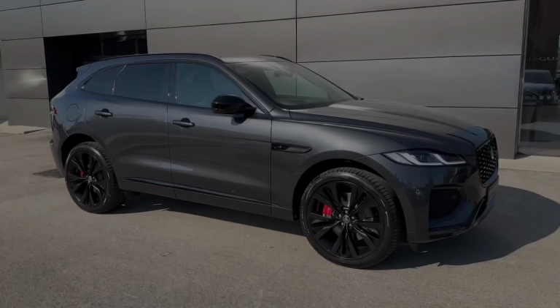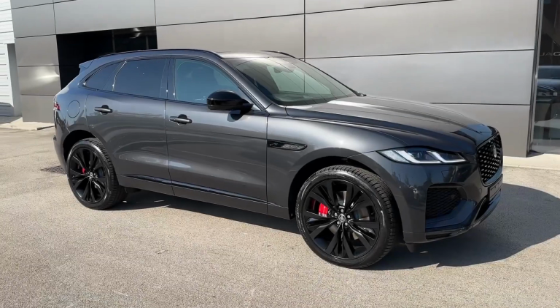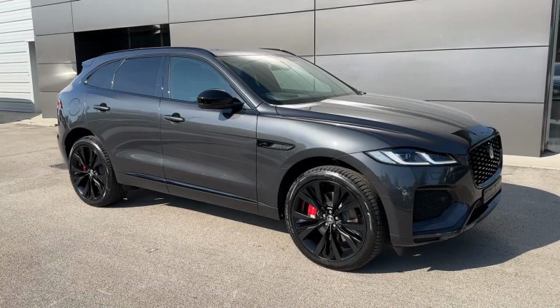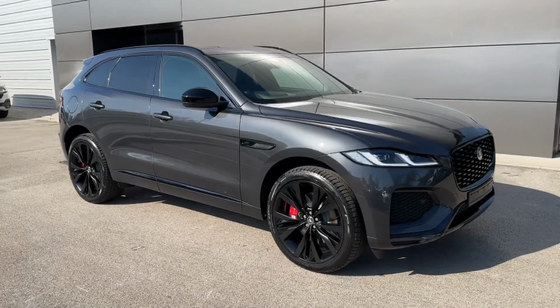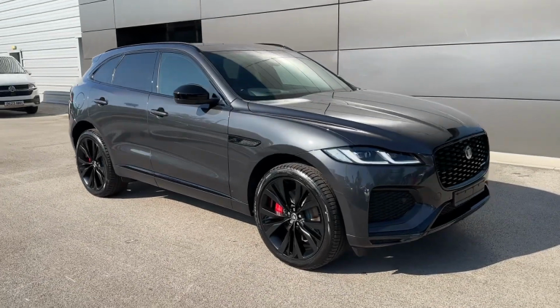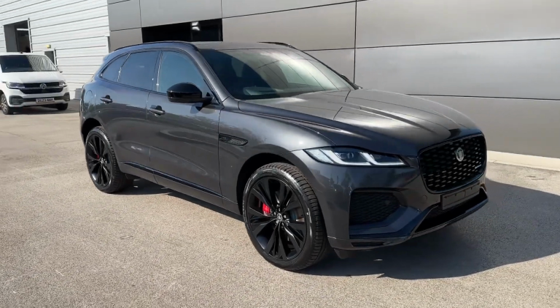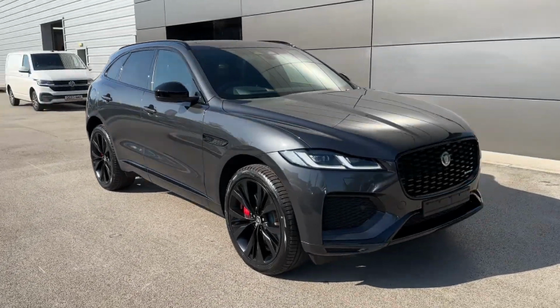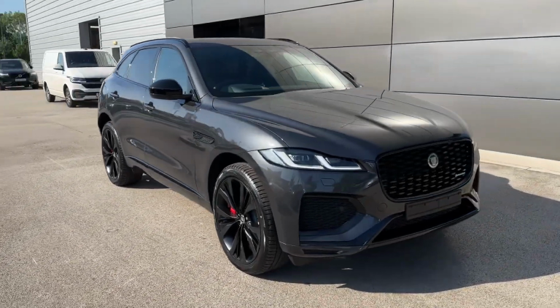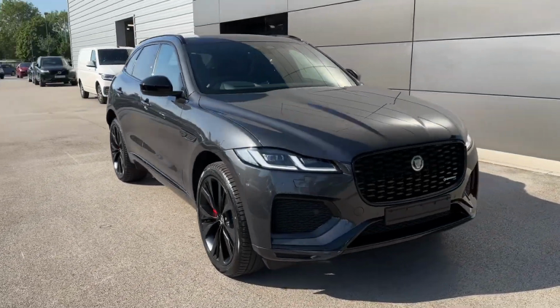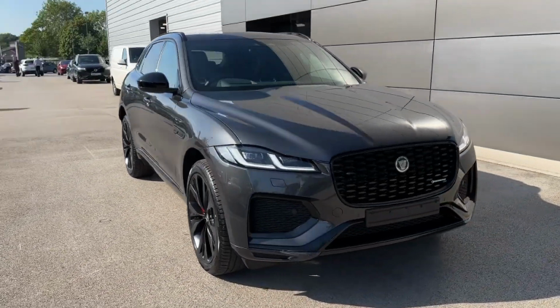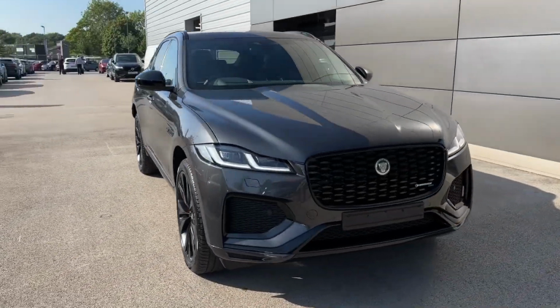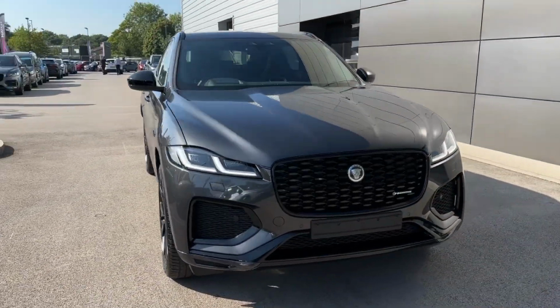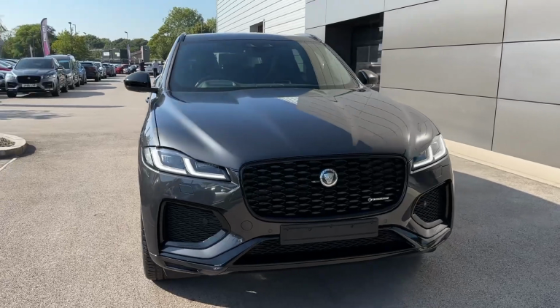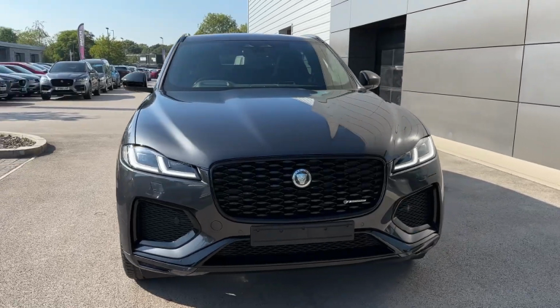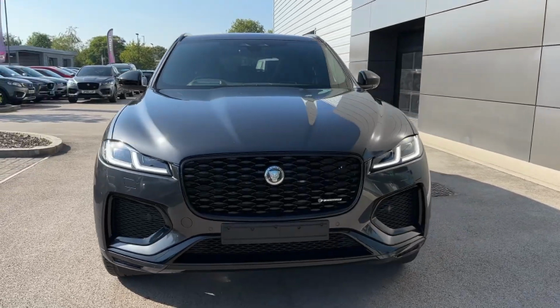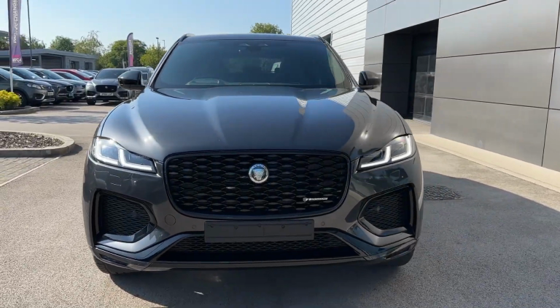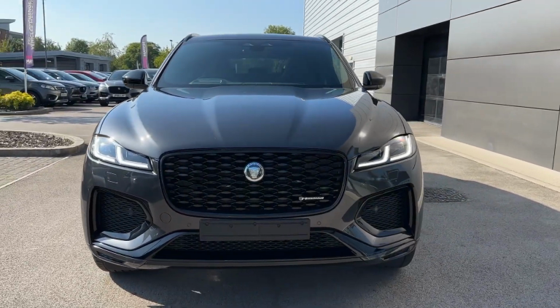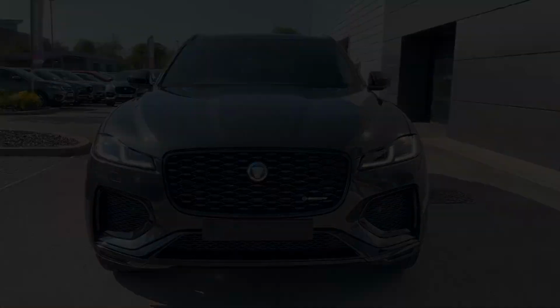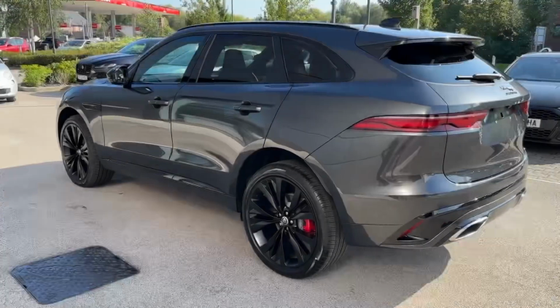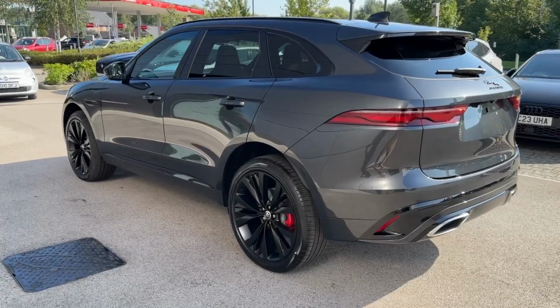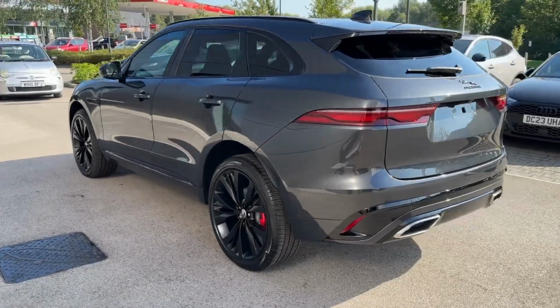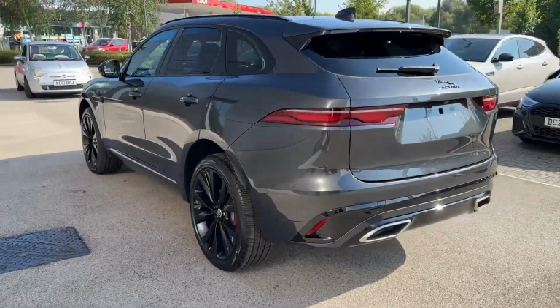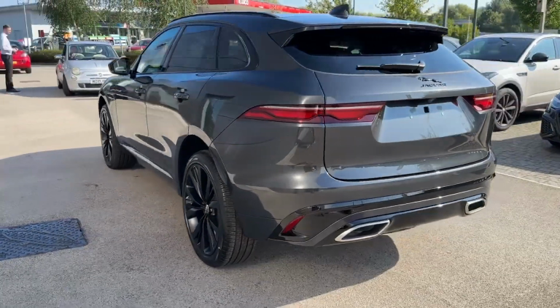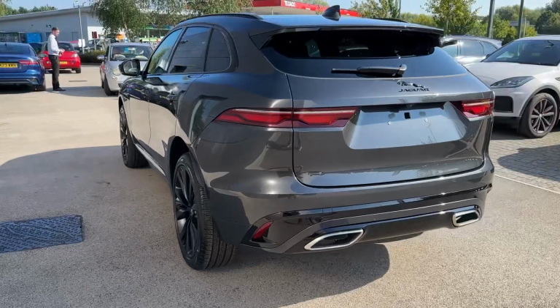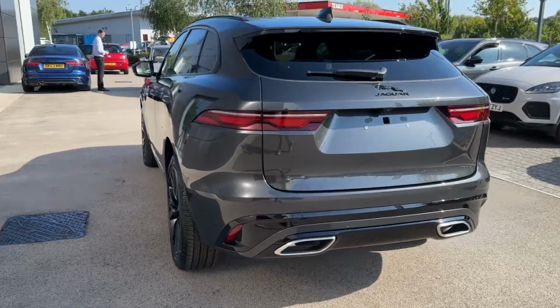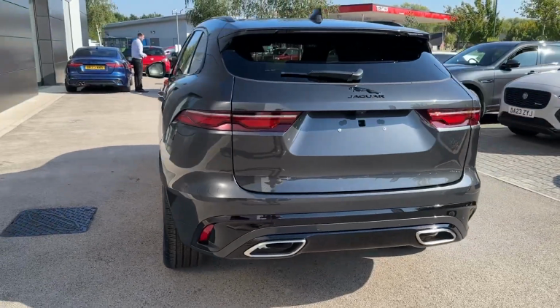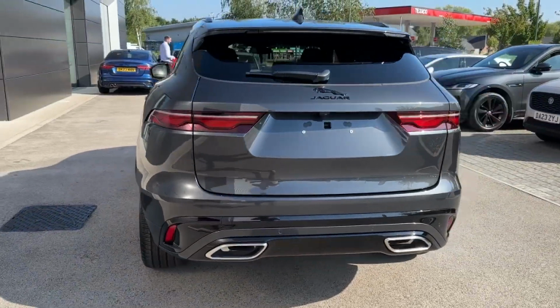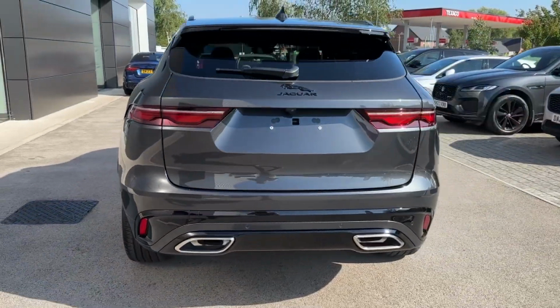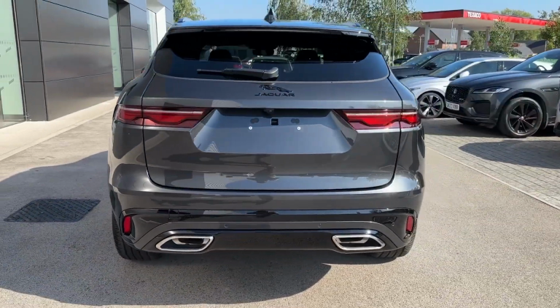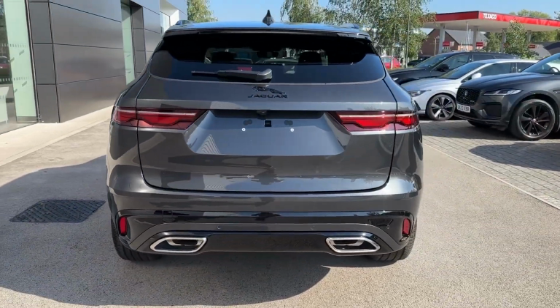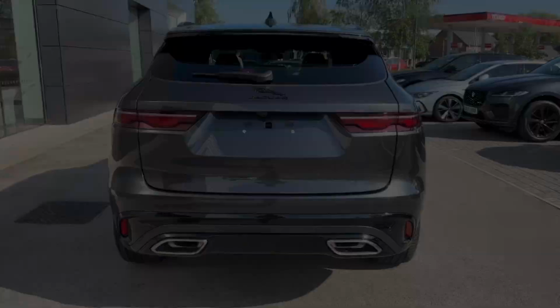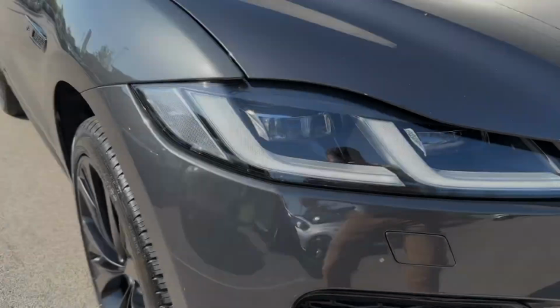Hello and welcome. Greg here from Jaguar Crewe, showing you today this fabulous looking Jaguar F-Pace D300. Powered by a 3.0-litre engine with the exterior painted in Carpathian grey, this model offers the best of luxury and pure performance.